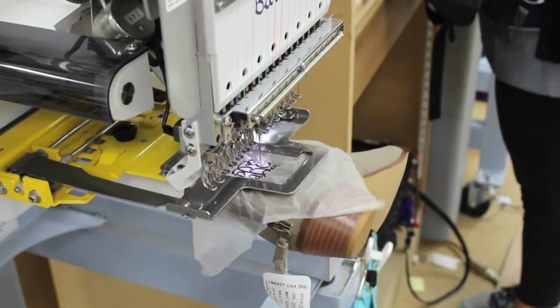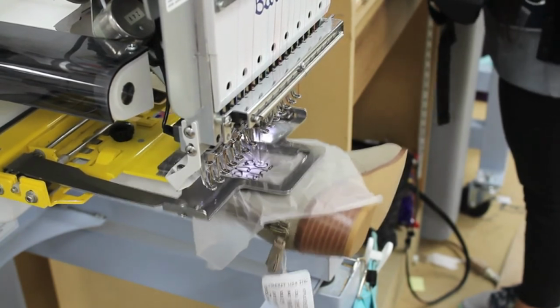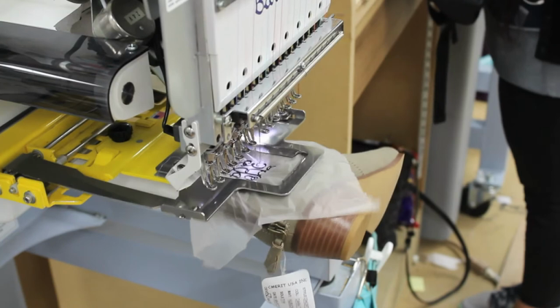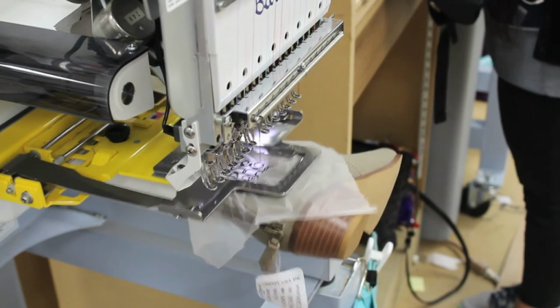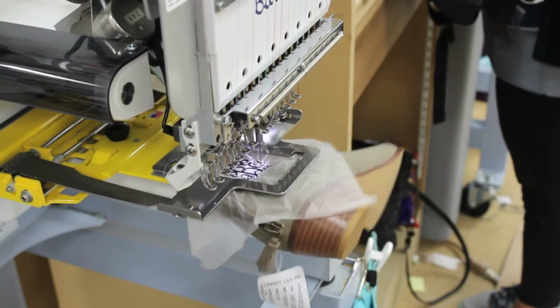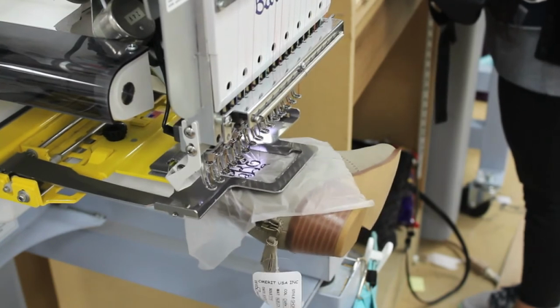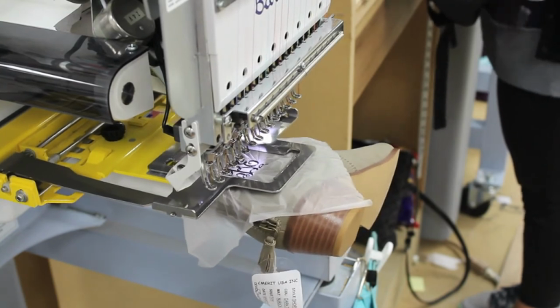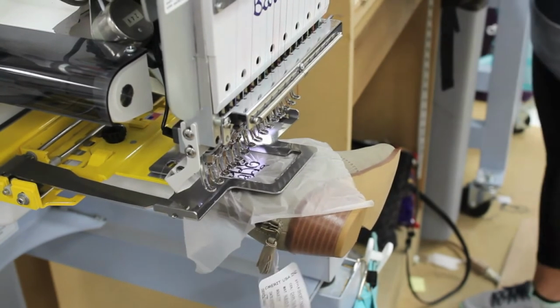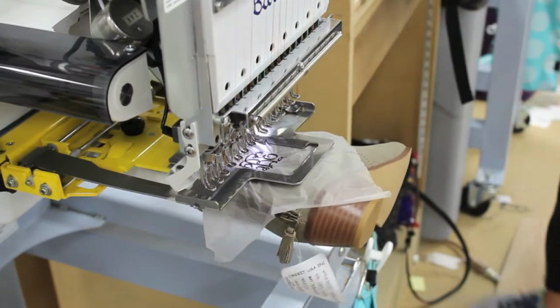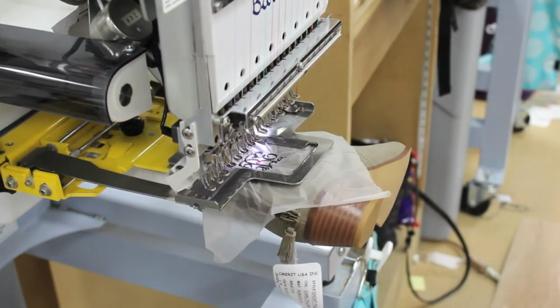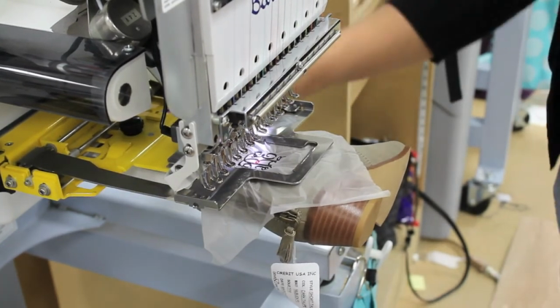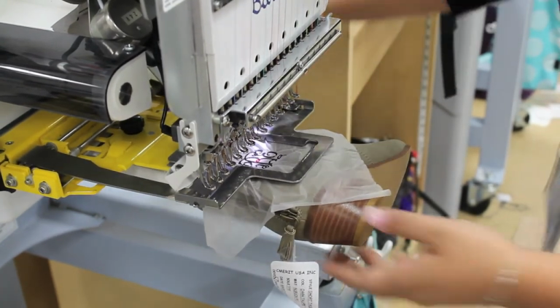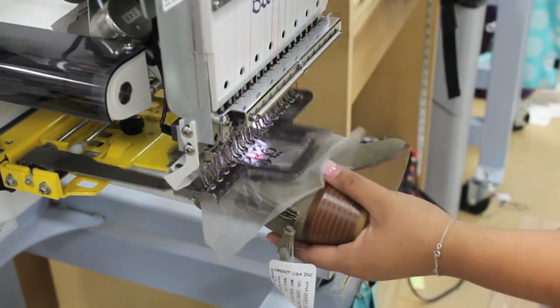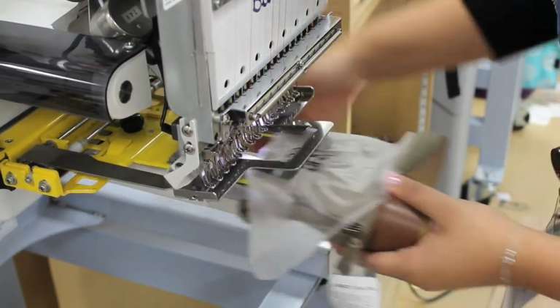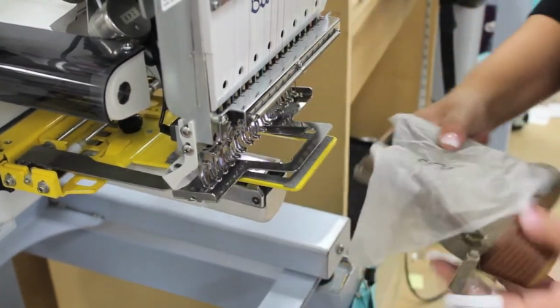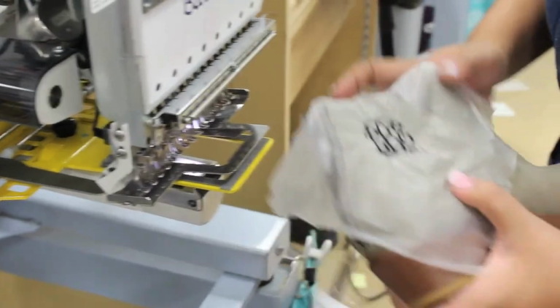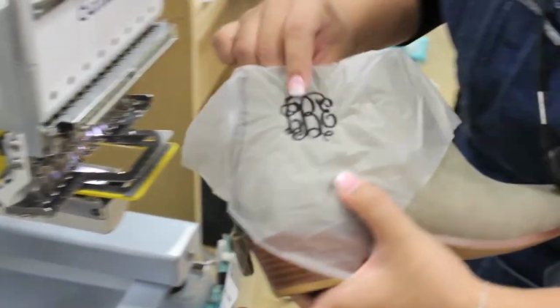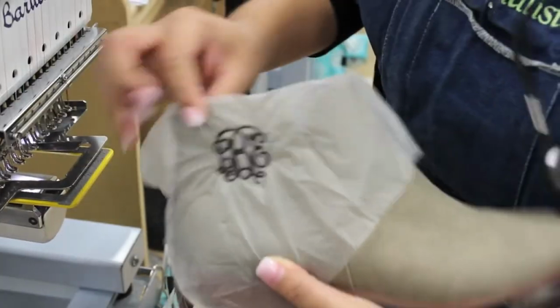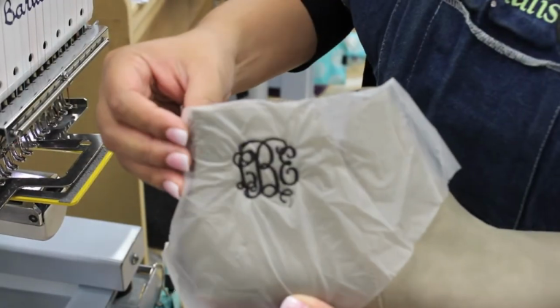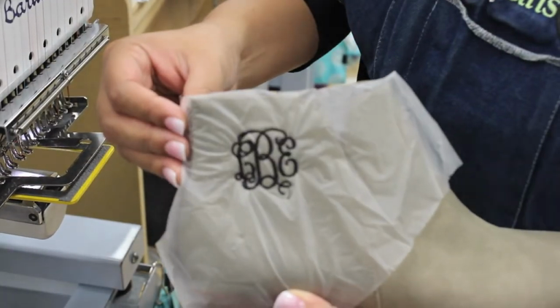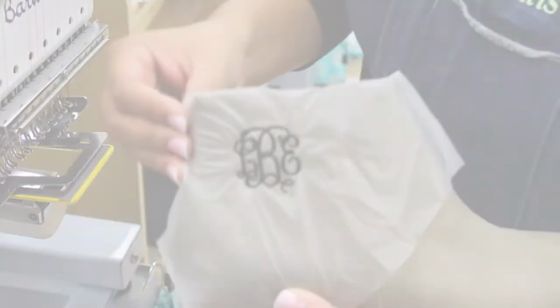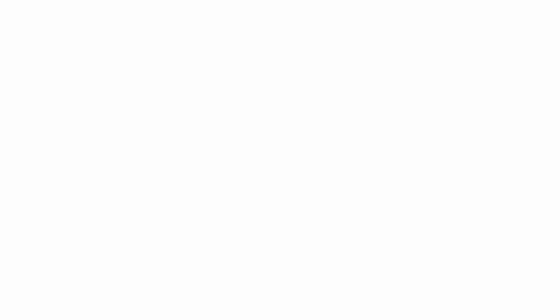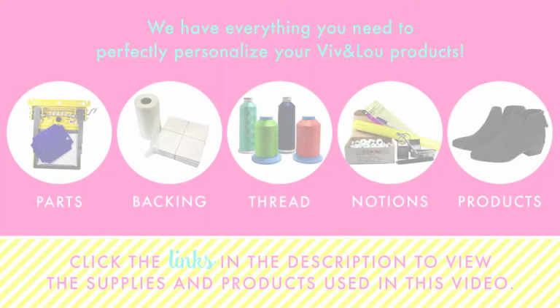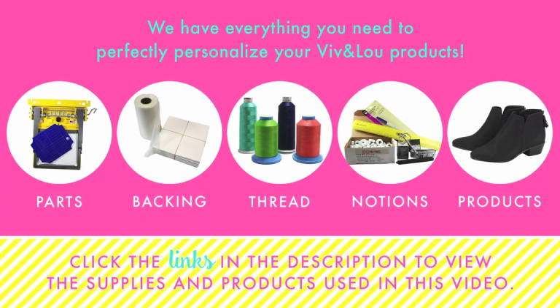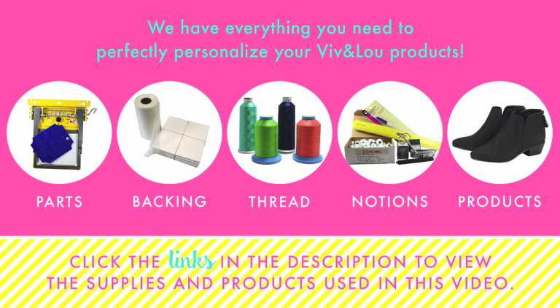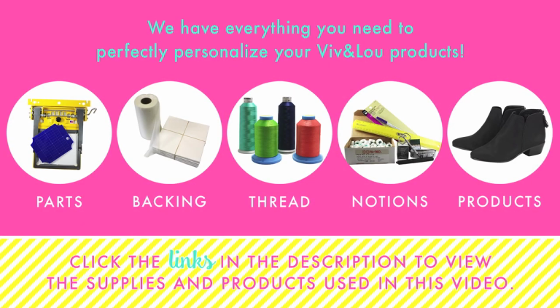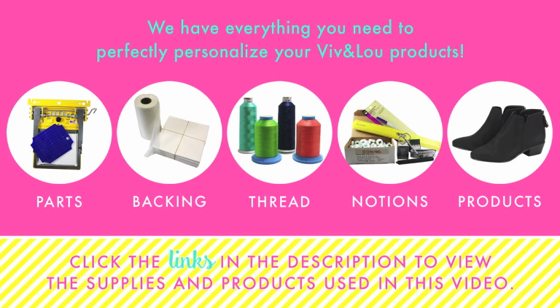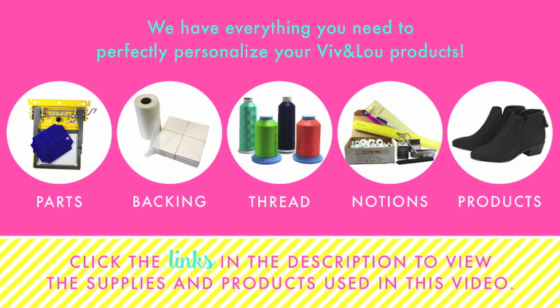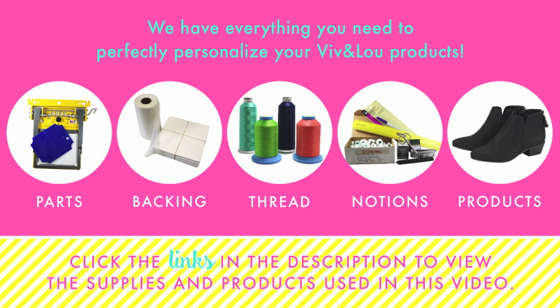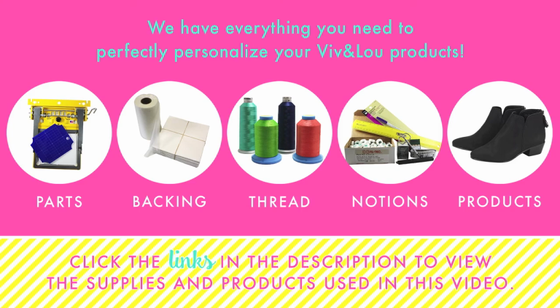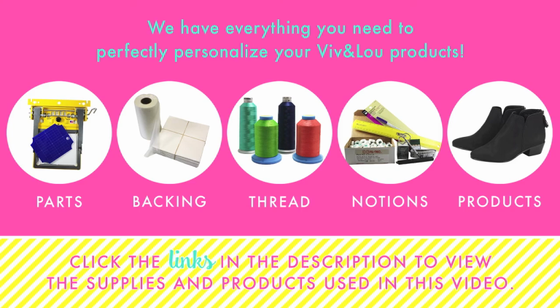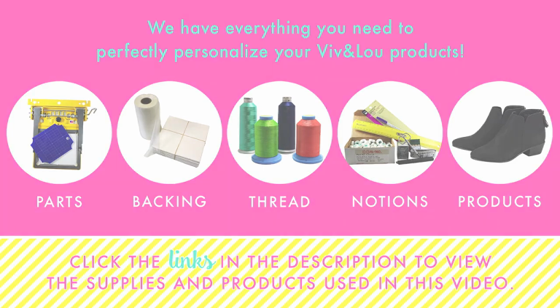When your sewing is complete, remove the product from the frame. There you have a finished item. Click the links in the description below to view the items used in this video.